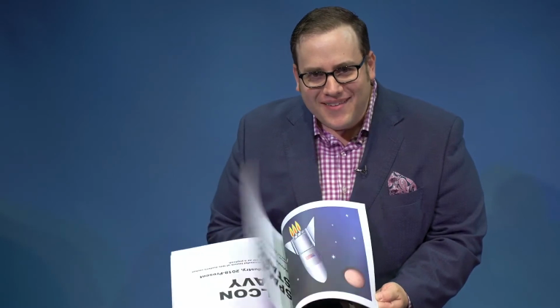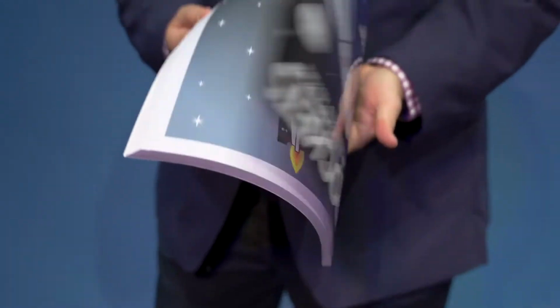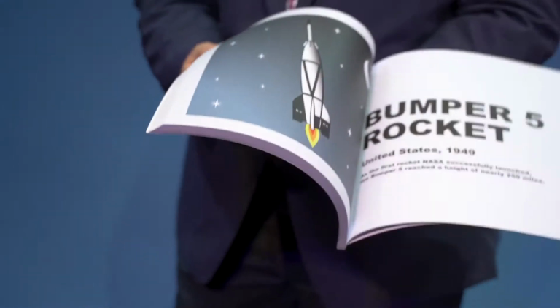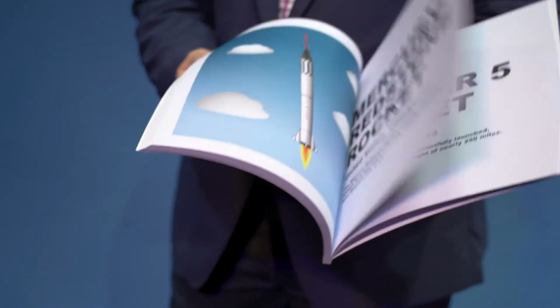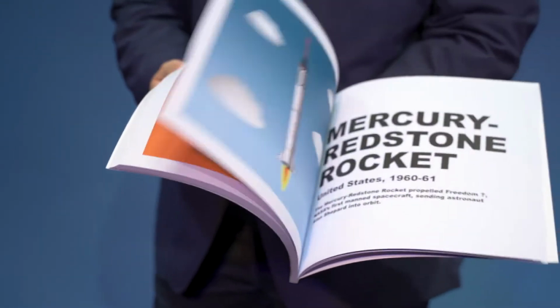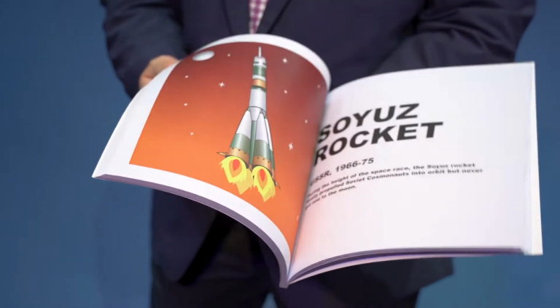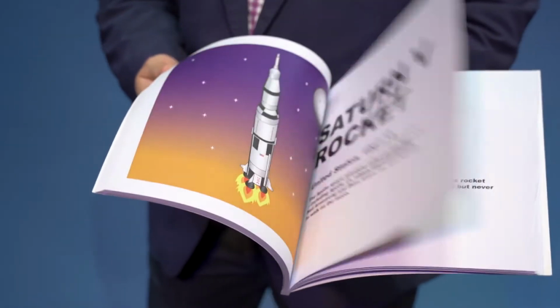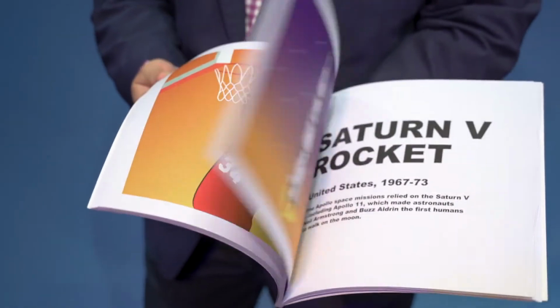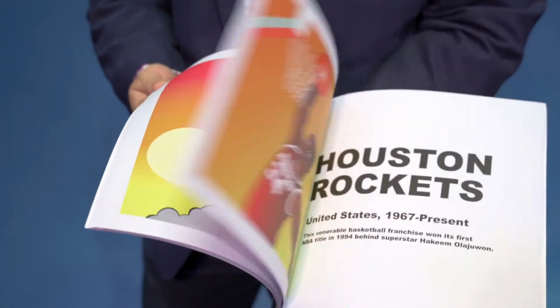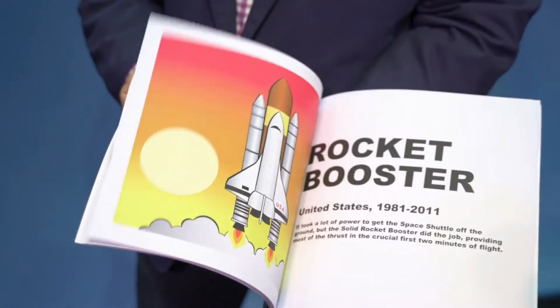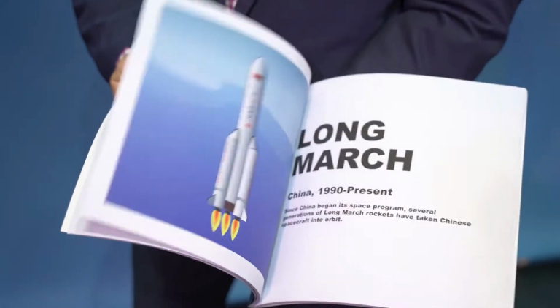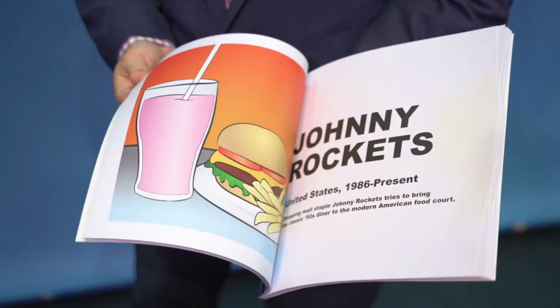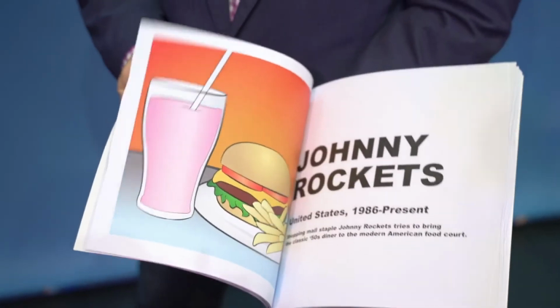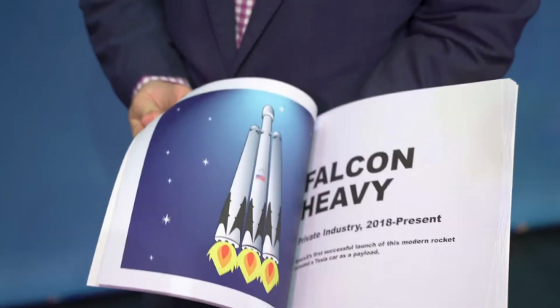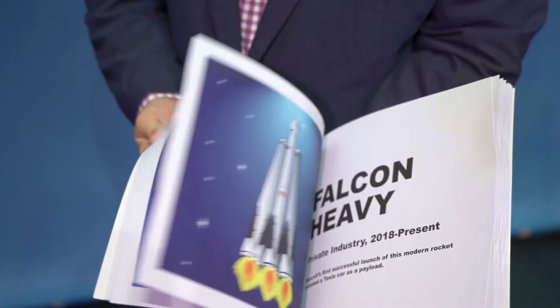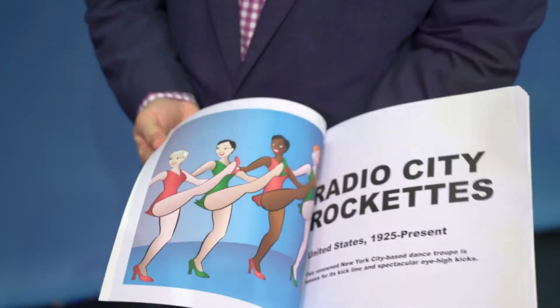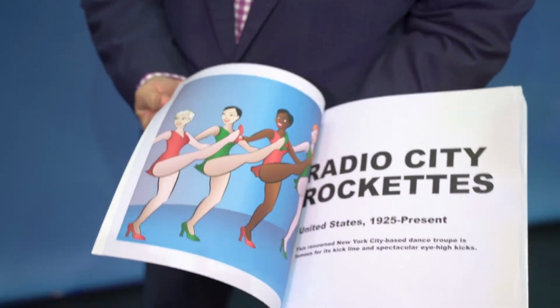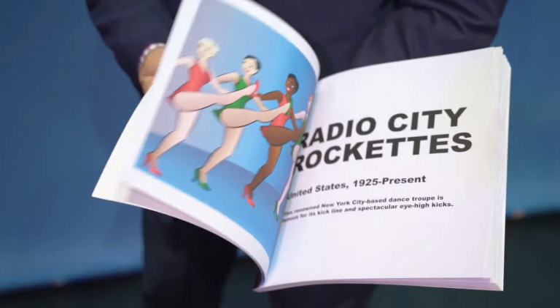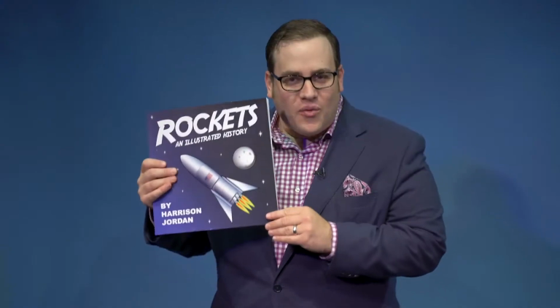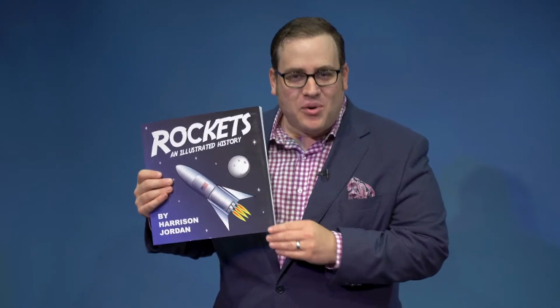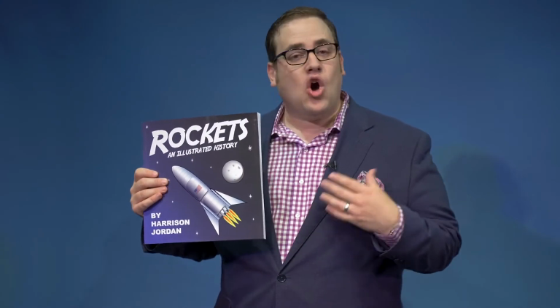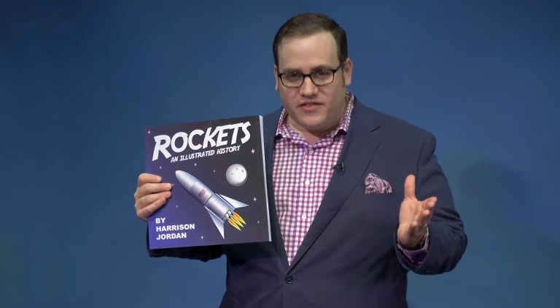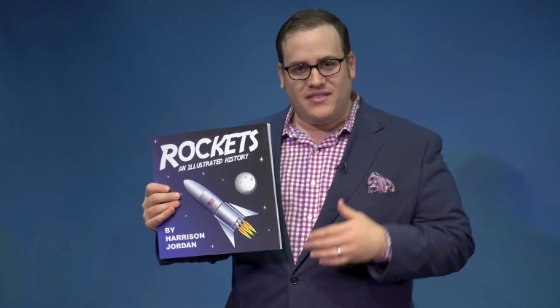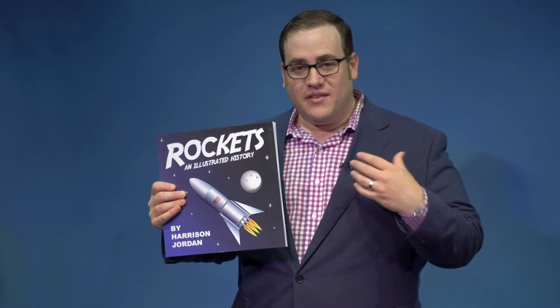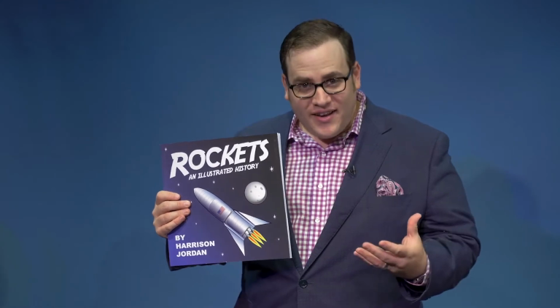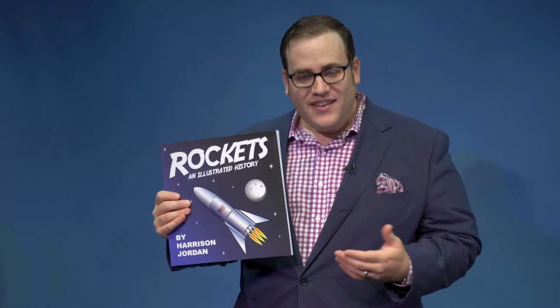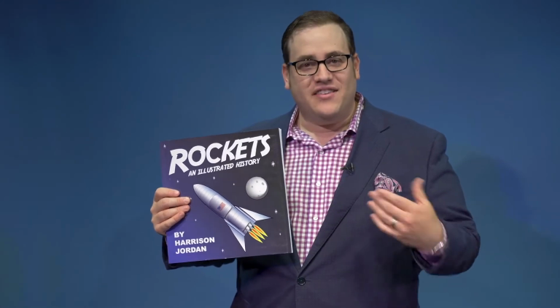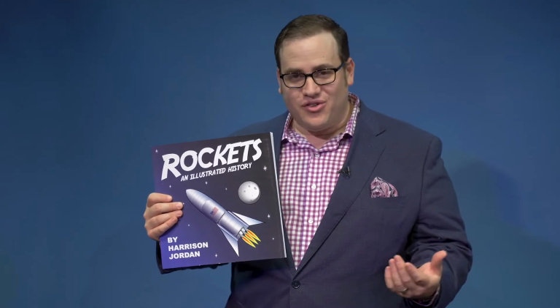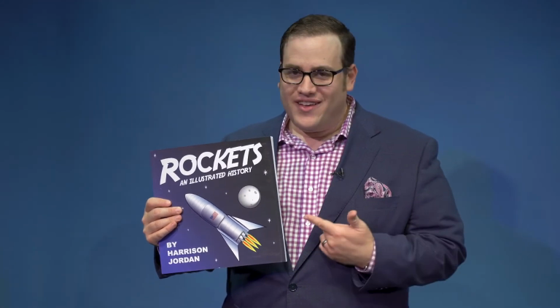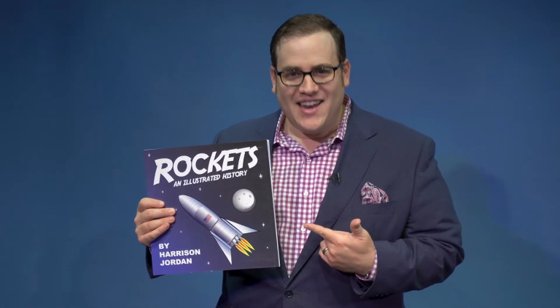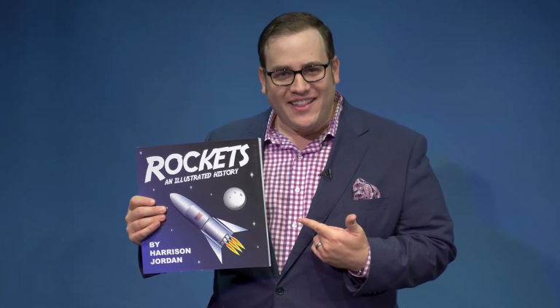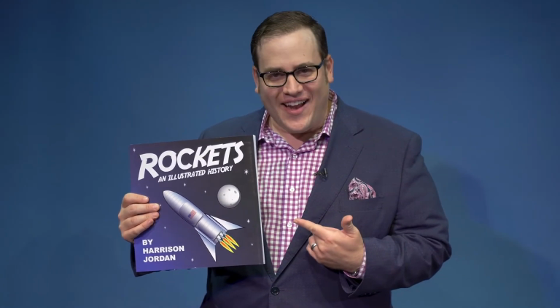Rocketbook is super easy to perform. If you can flip through the pages in a book, all you have to worry about is having fun with your audience. The Rocketbook is all about space. It's fun, it's educational, and it's highly interactive.